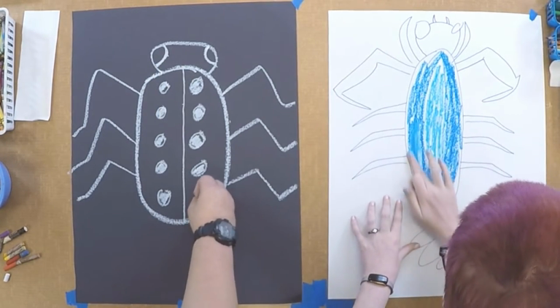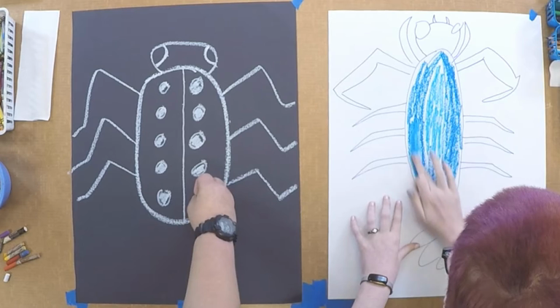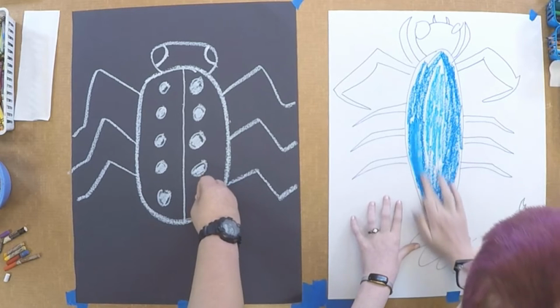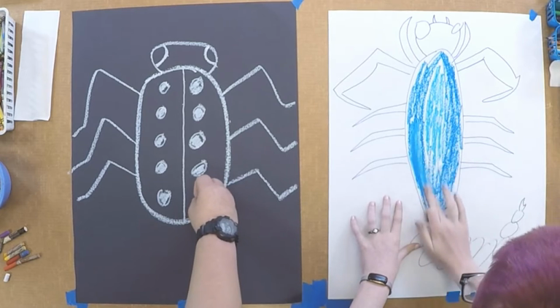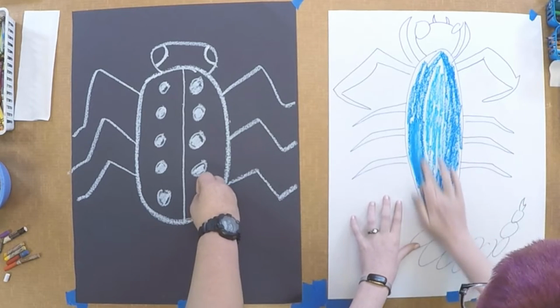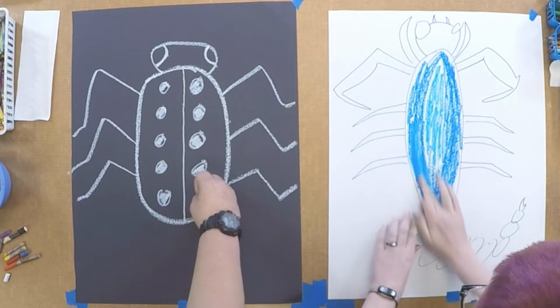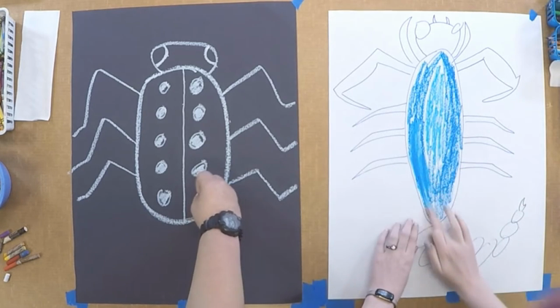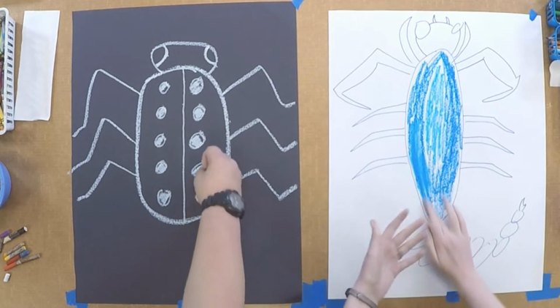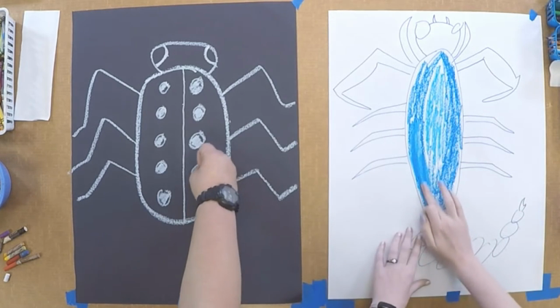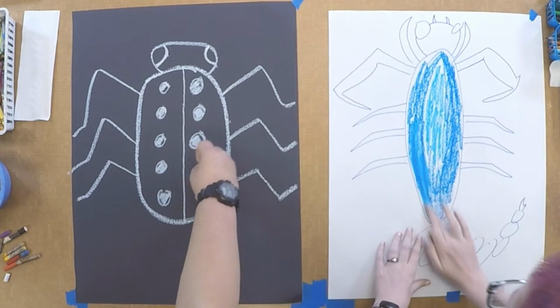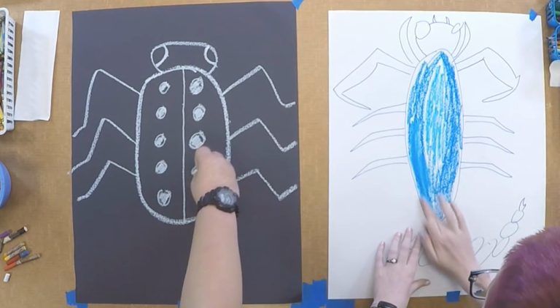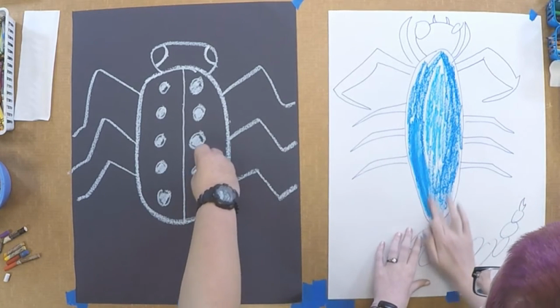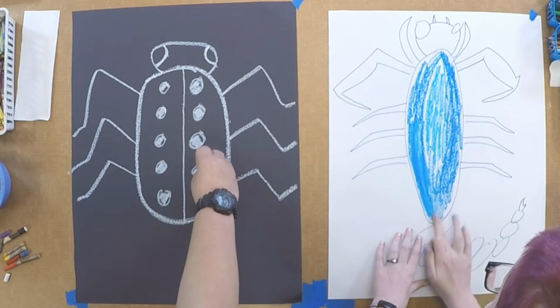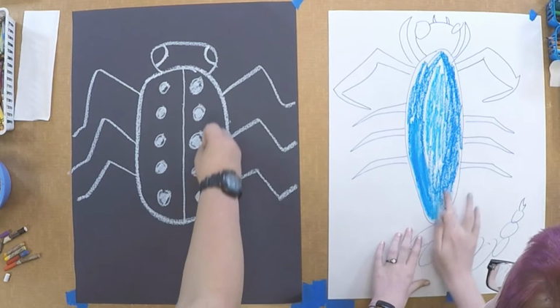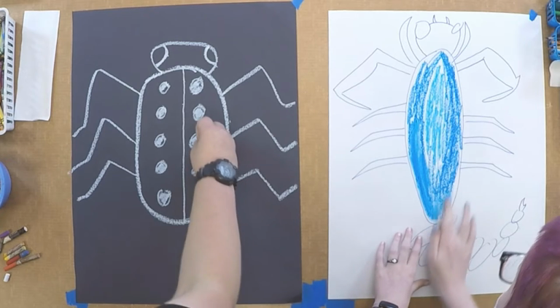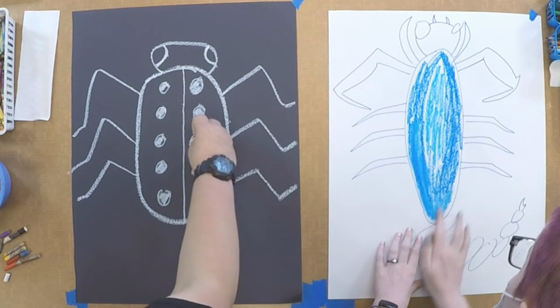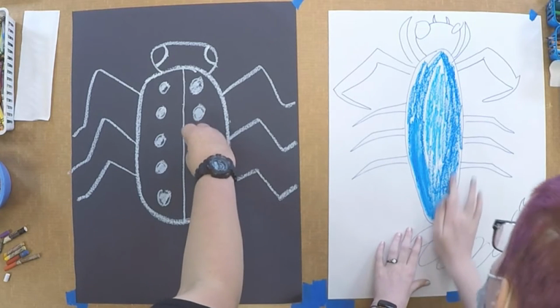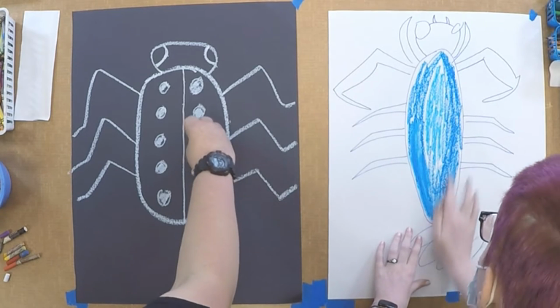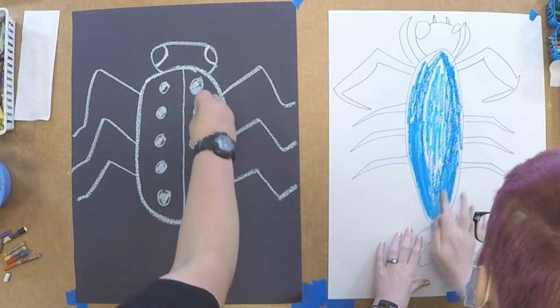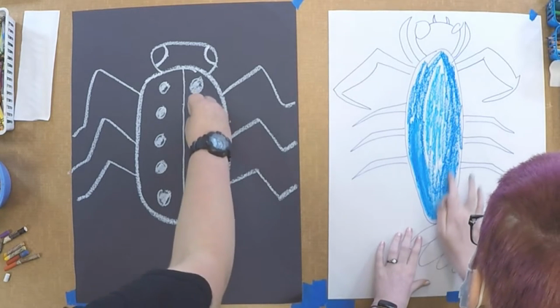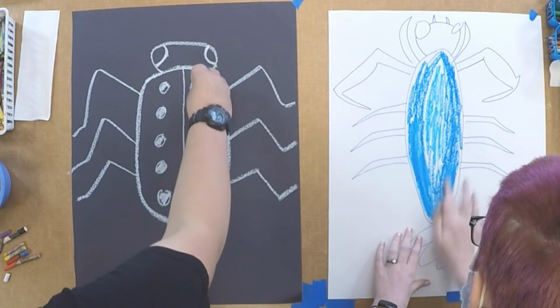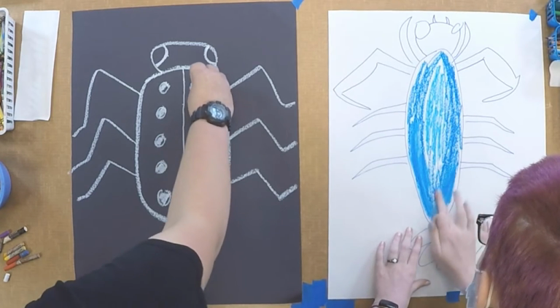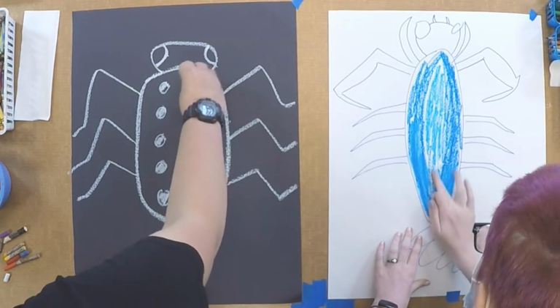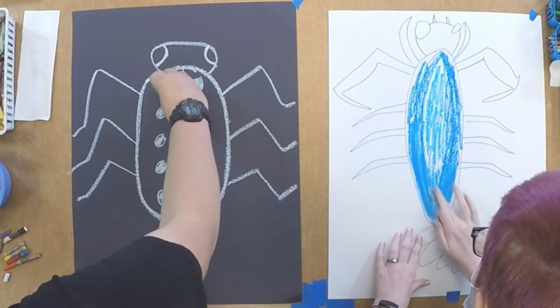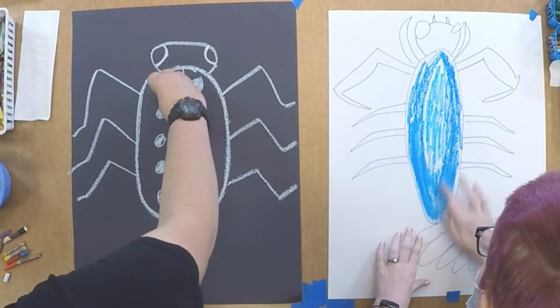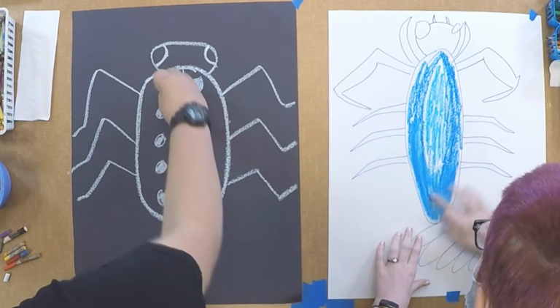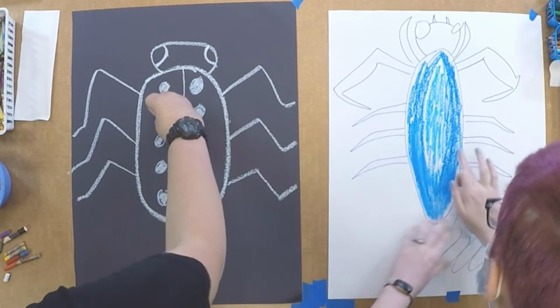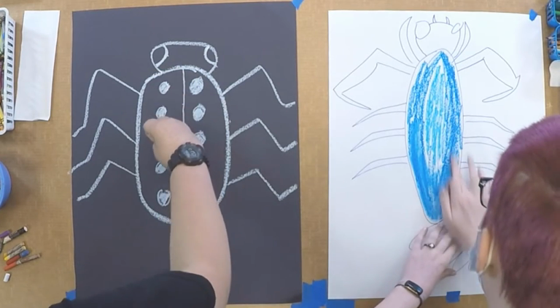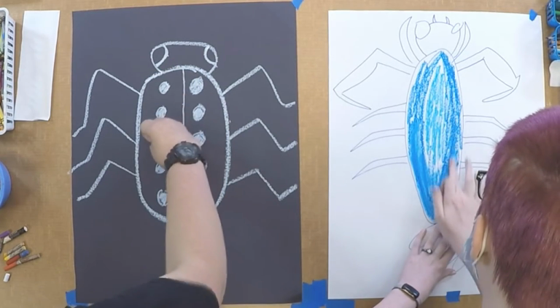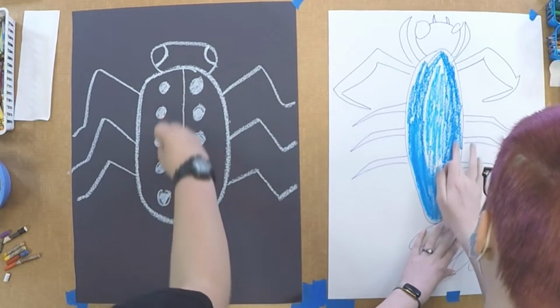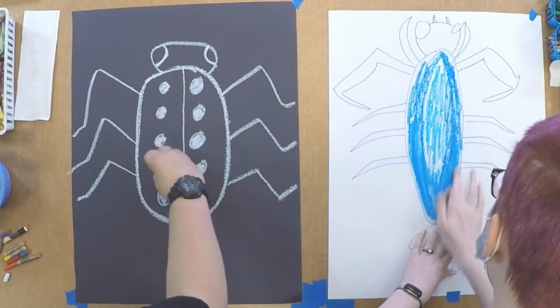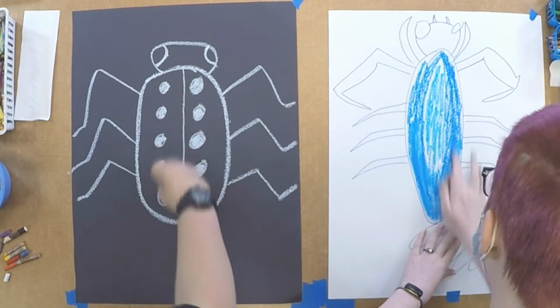When you're blending with oil pastels, you're heating up the oil, and that's what makes it be able to slide across the paper. You also want to make sure that you don't push too hard — otherwise it will streak your pastels and it will just look a little odd.